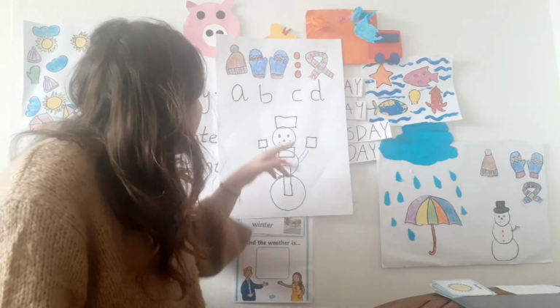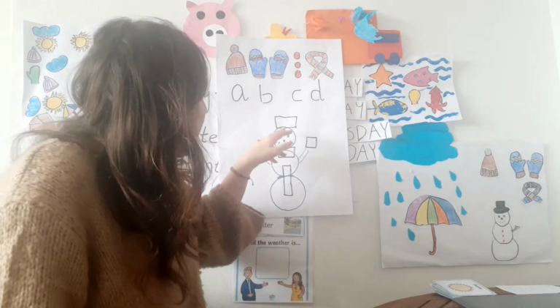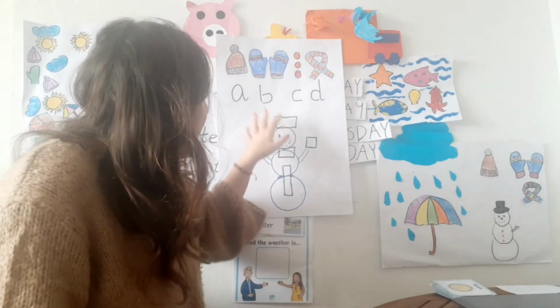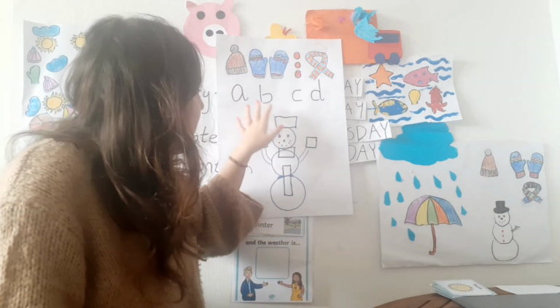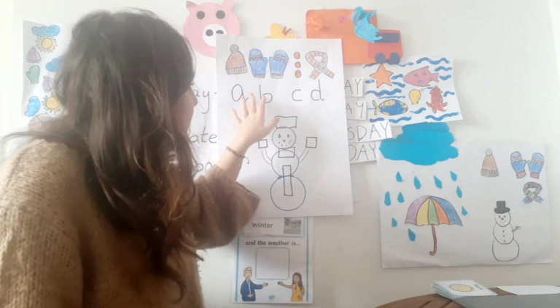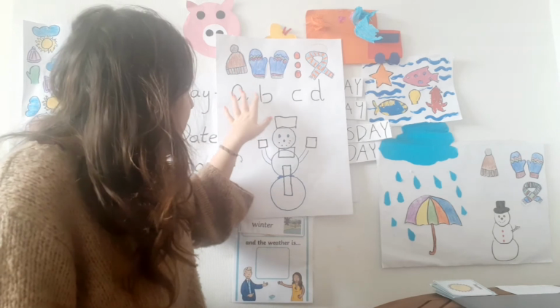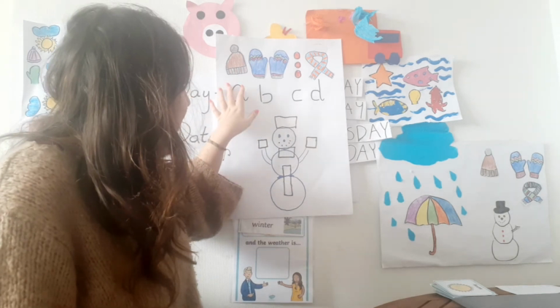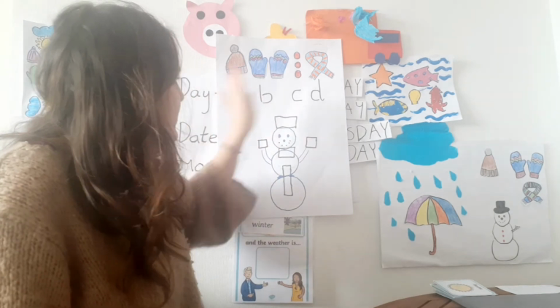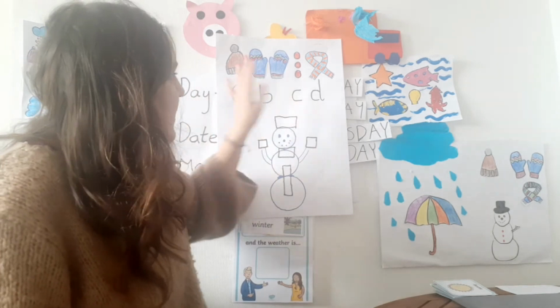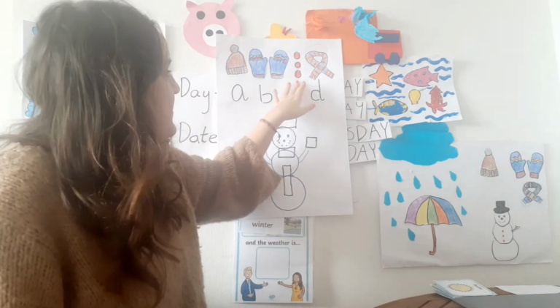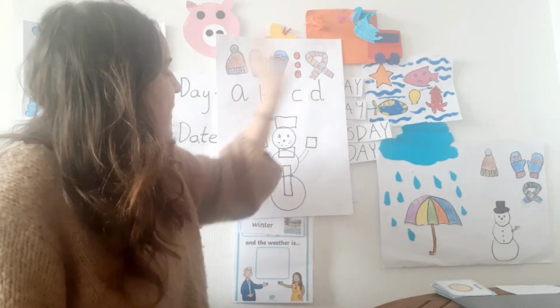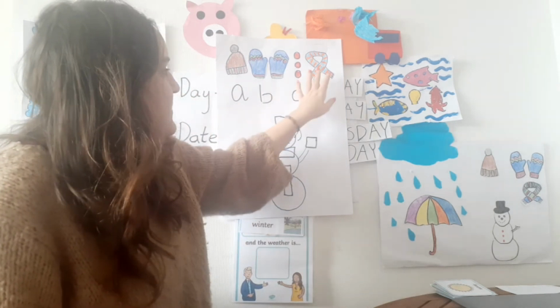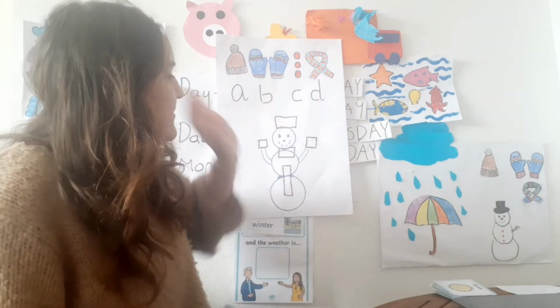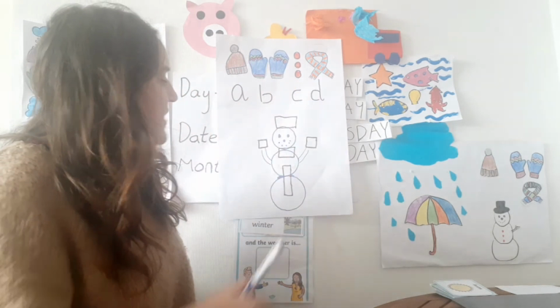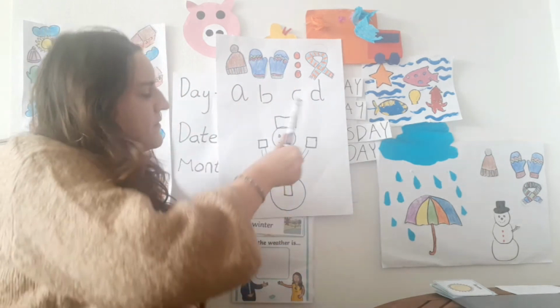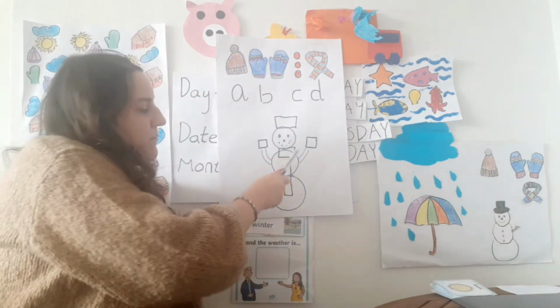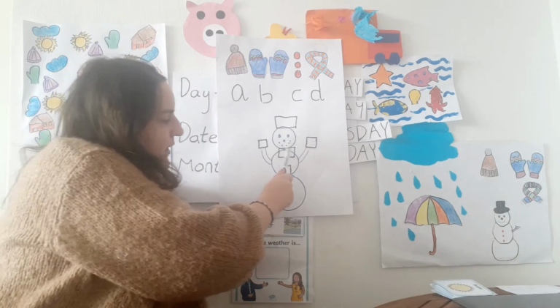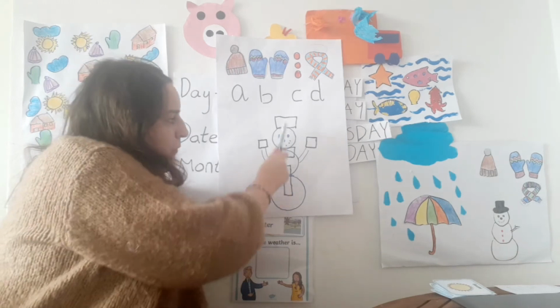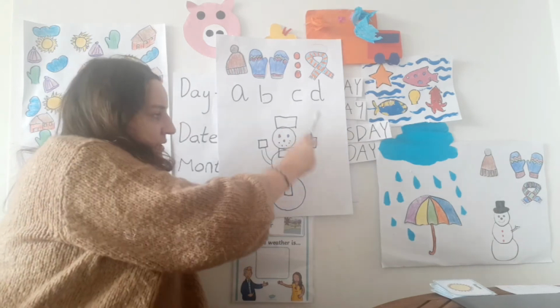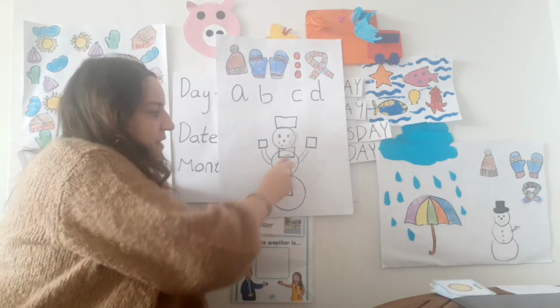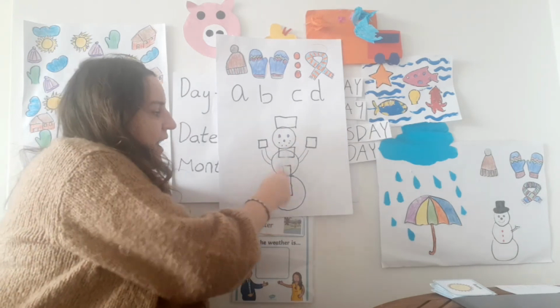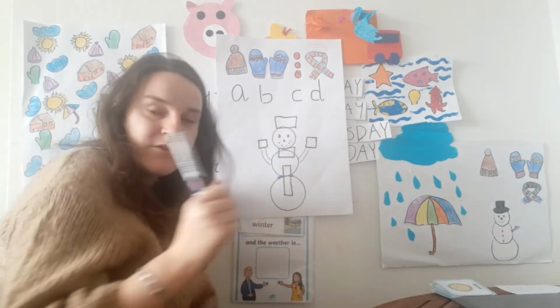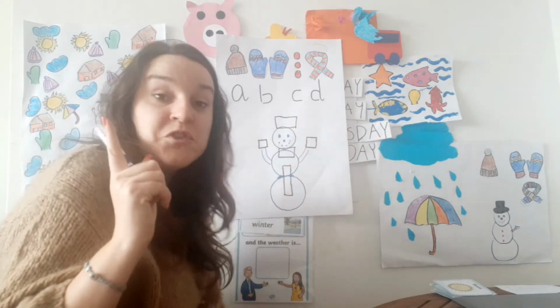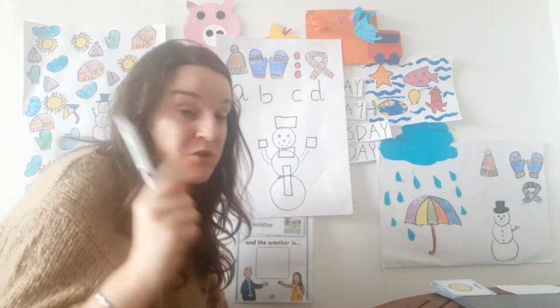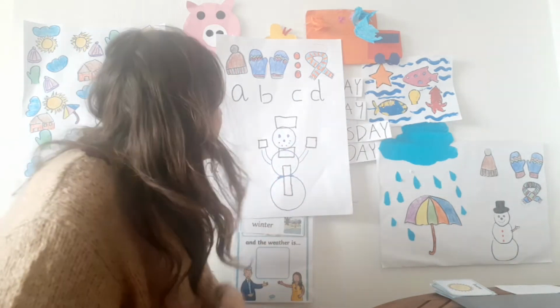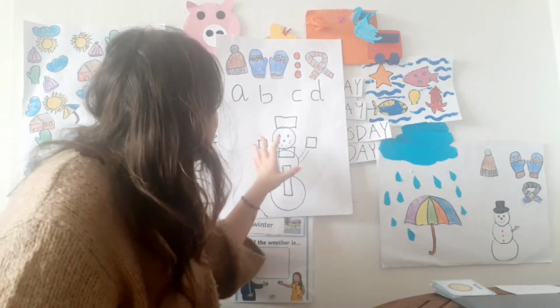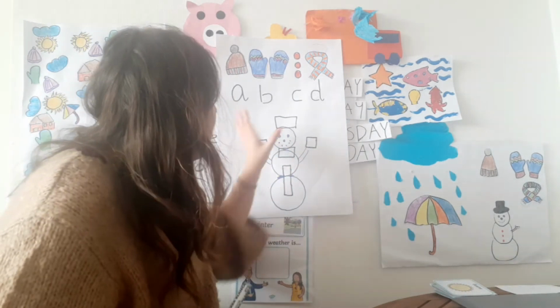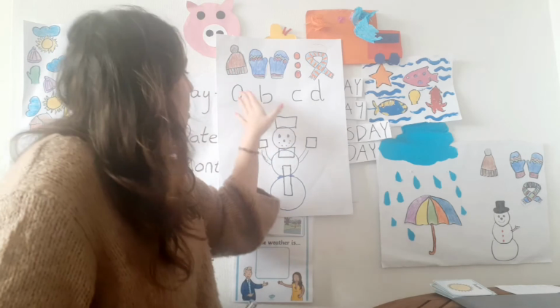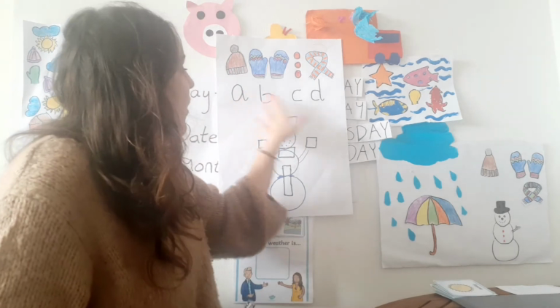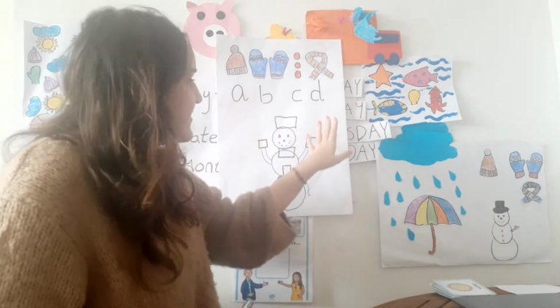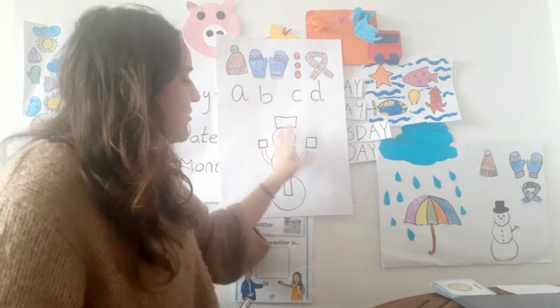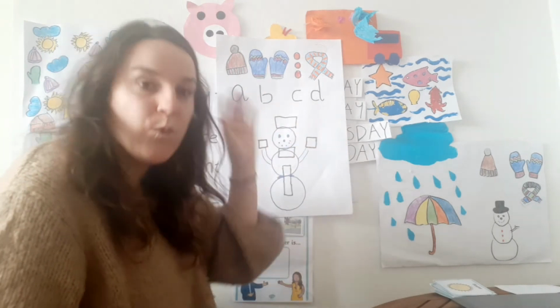So we have a hat missing, gloves, buttons and scarves, and on the snowman we have boxes and you guys have to let me know what letter goes where.